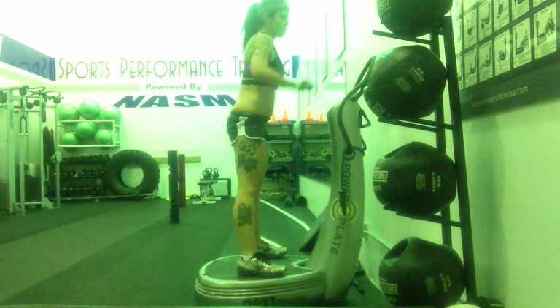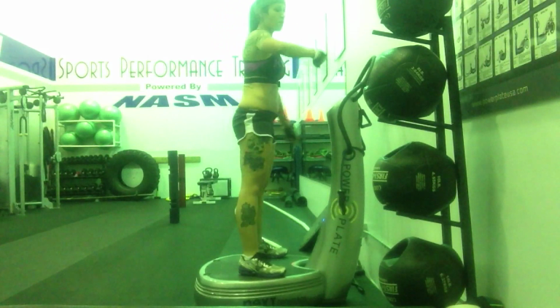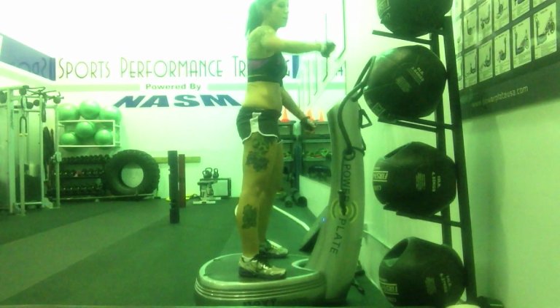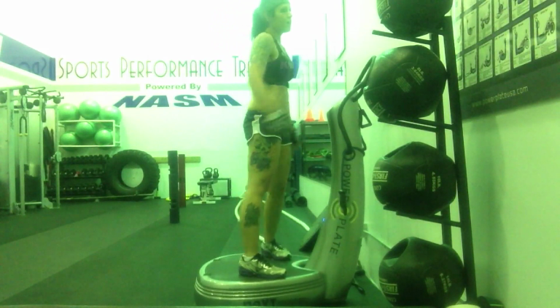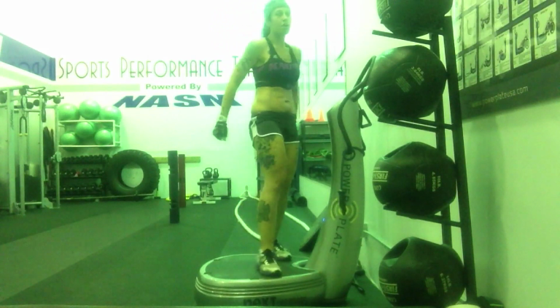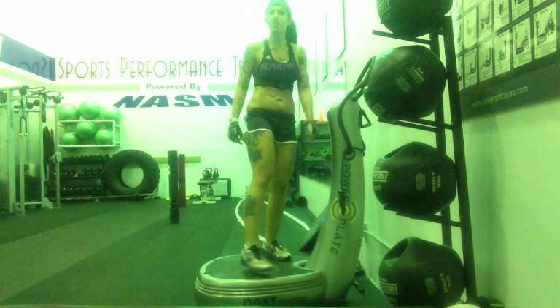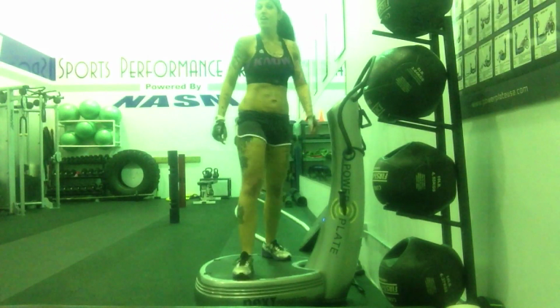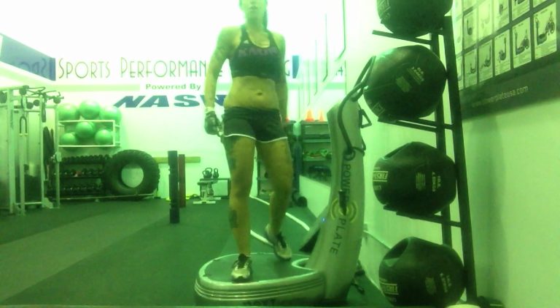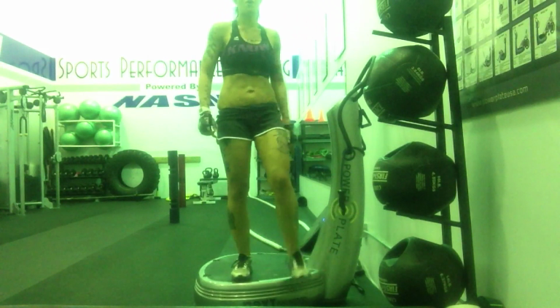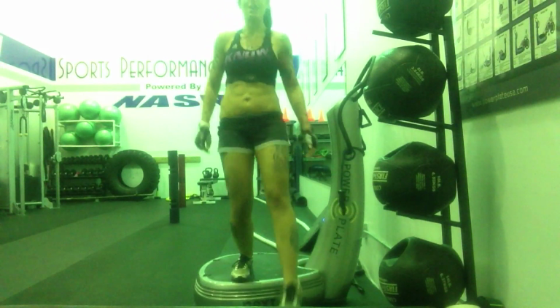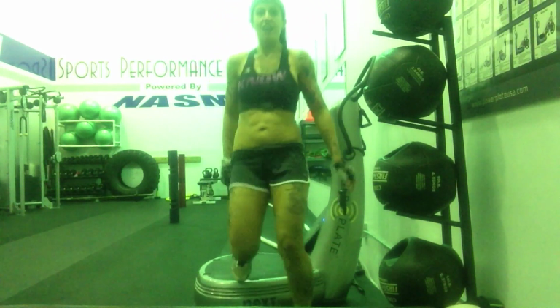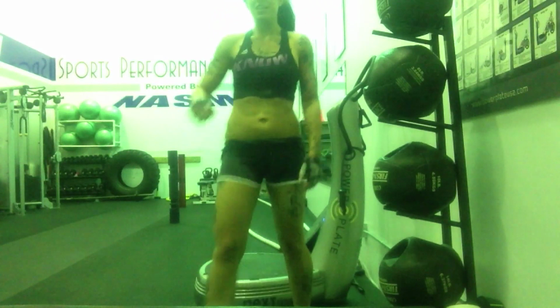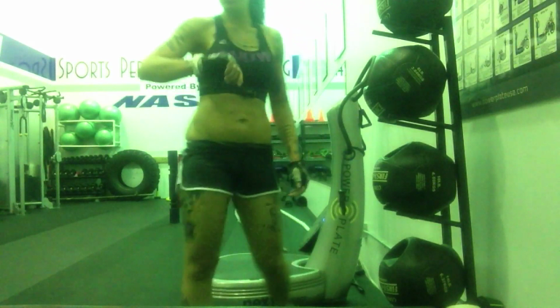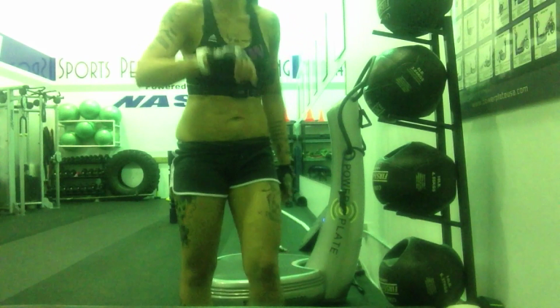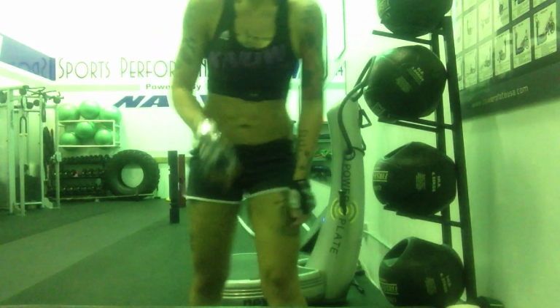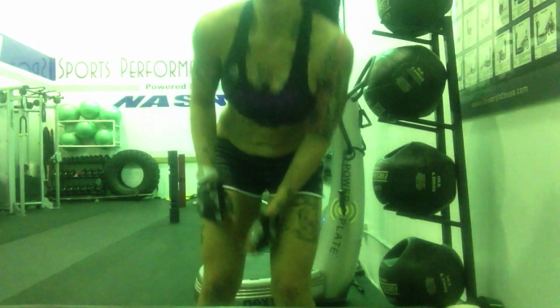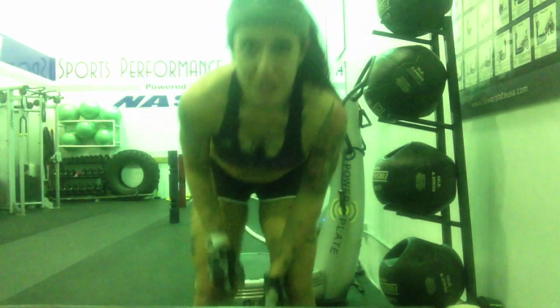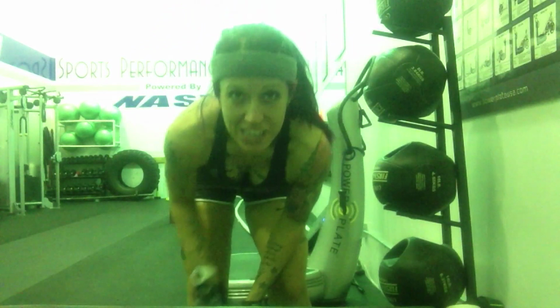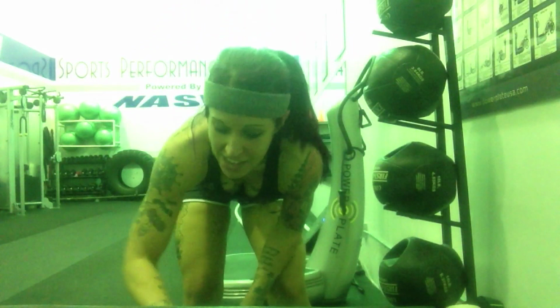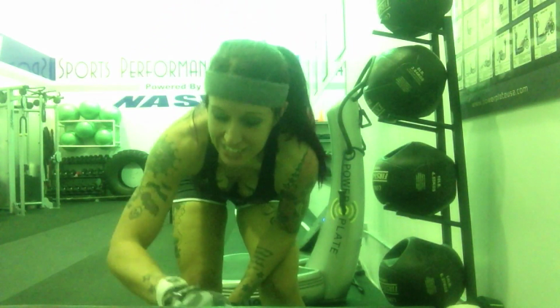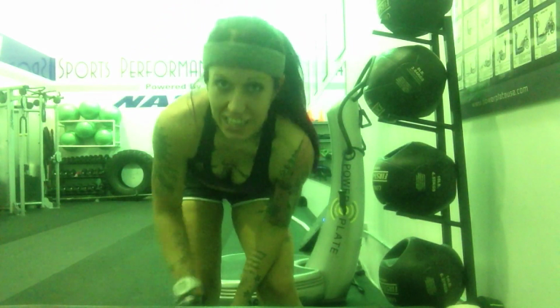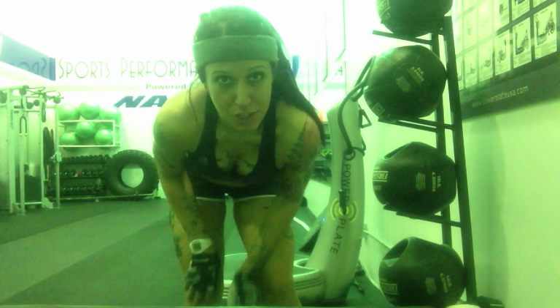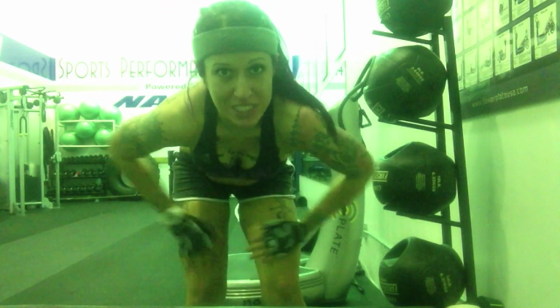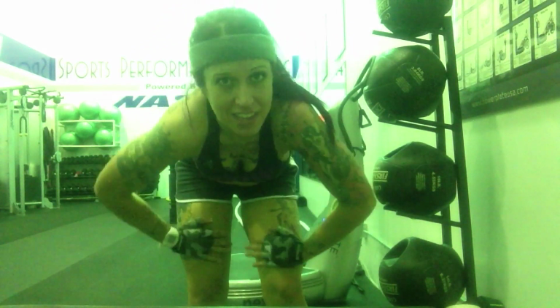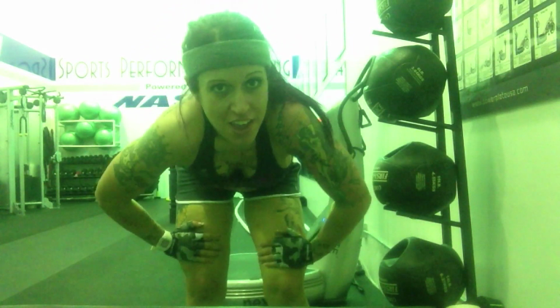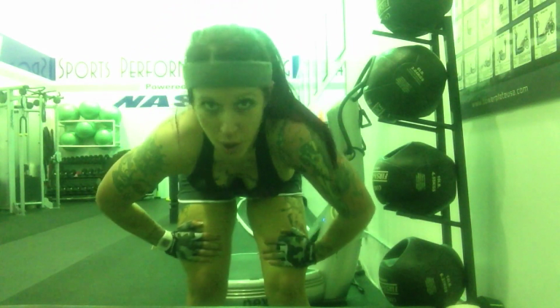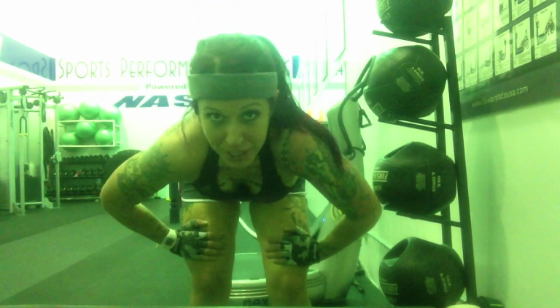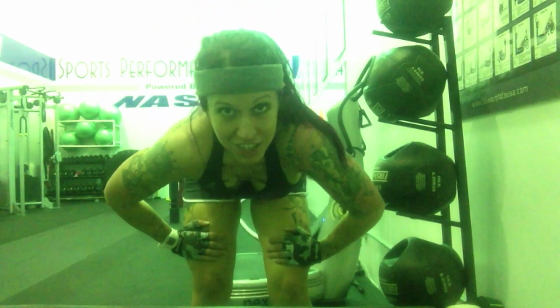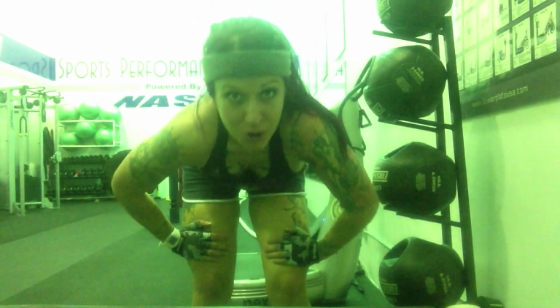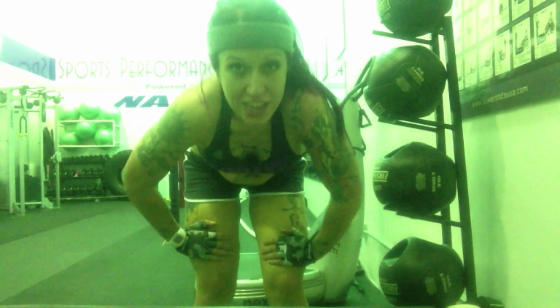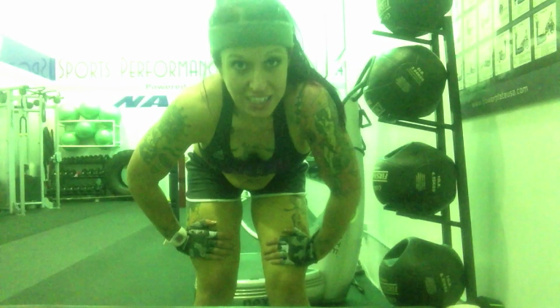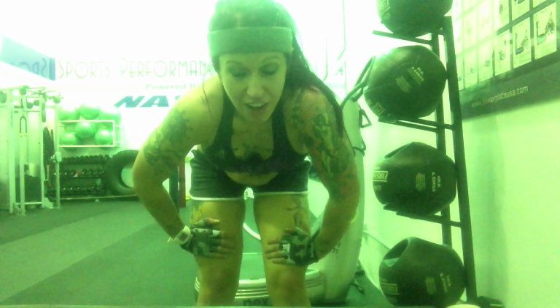It's no joke. Heart rate is at 92%. It's no joke. It's tough.